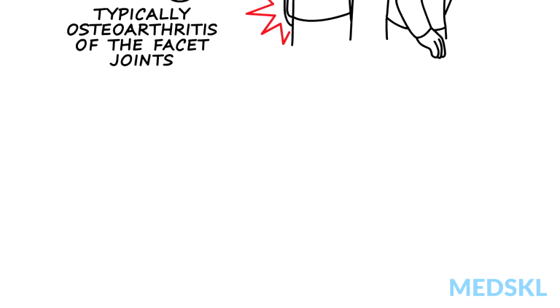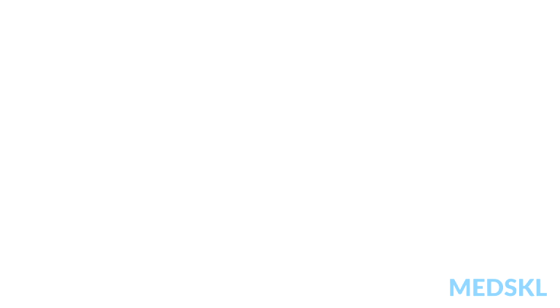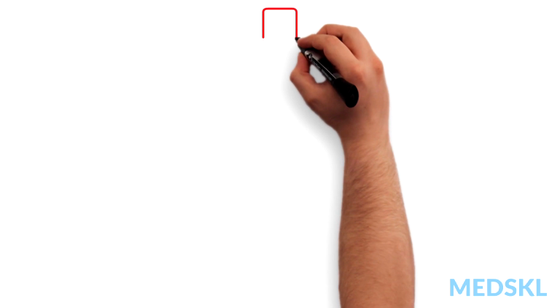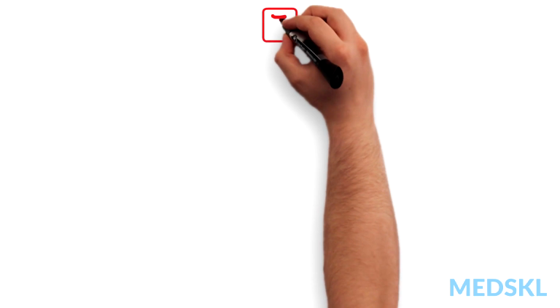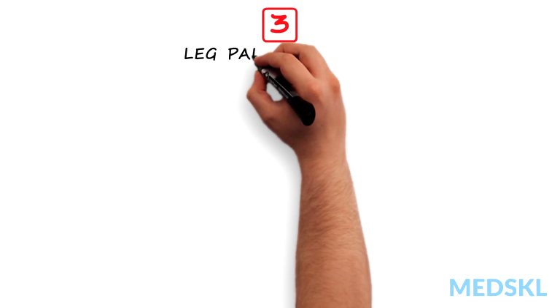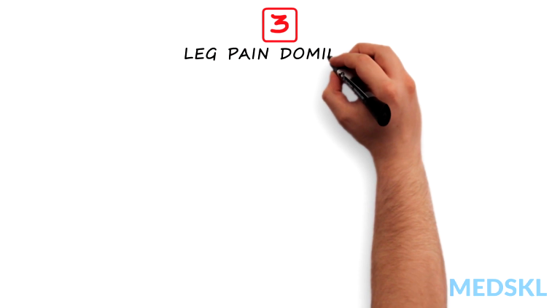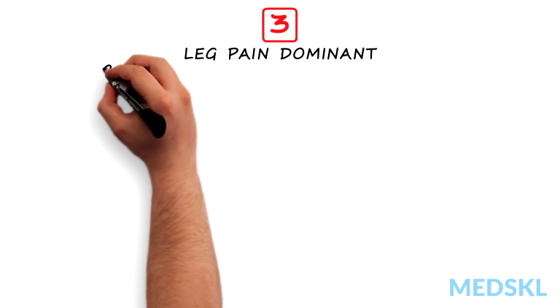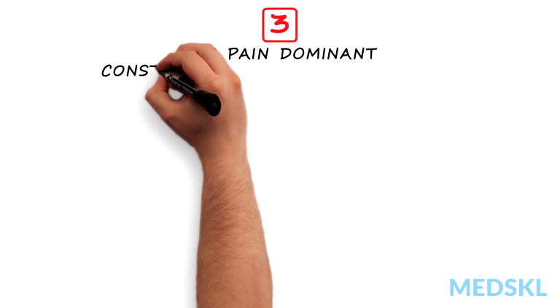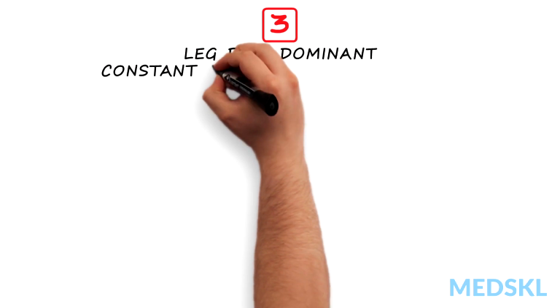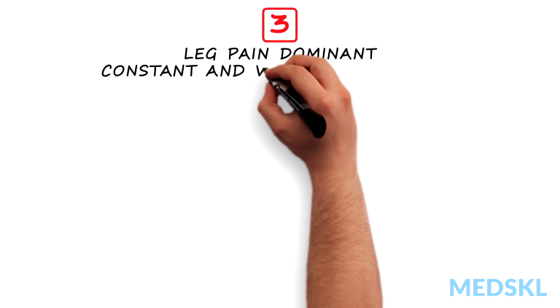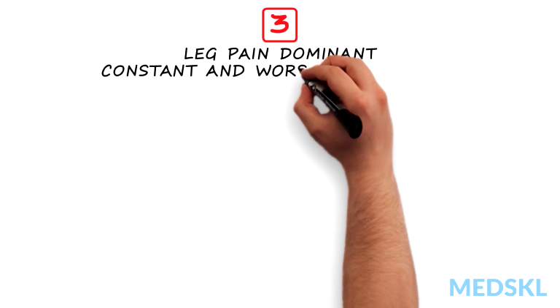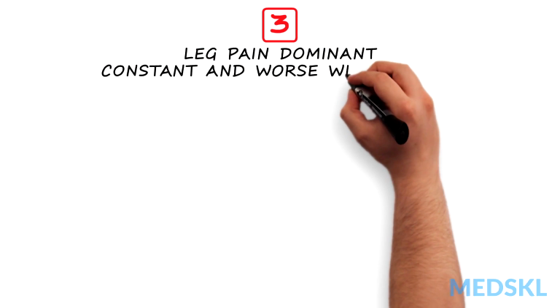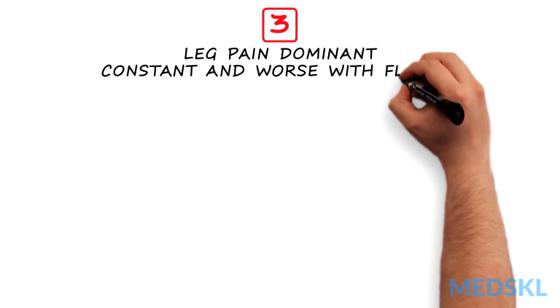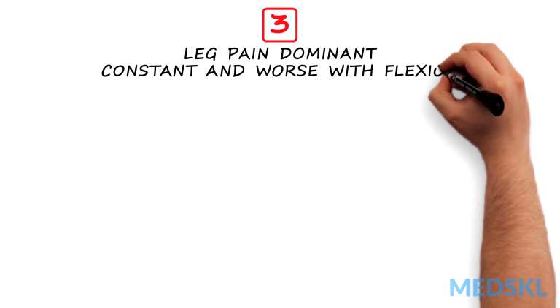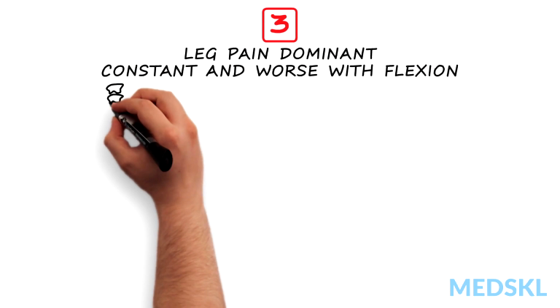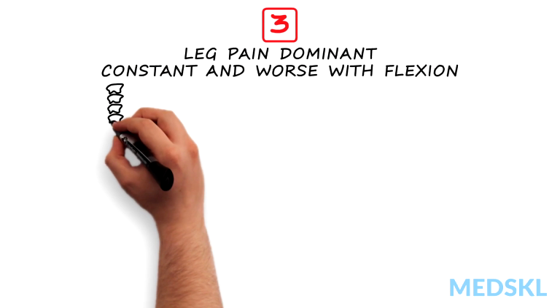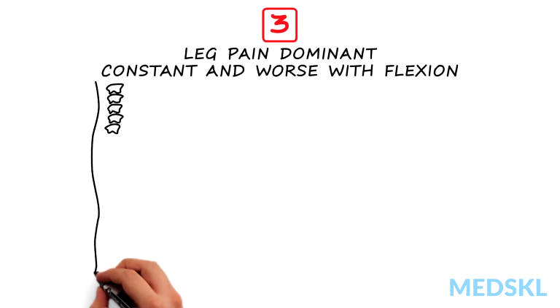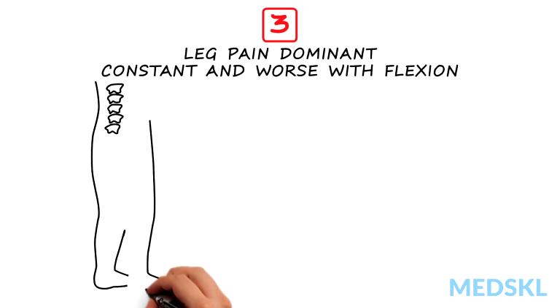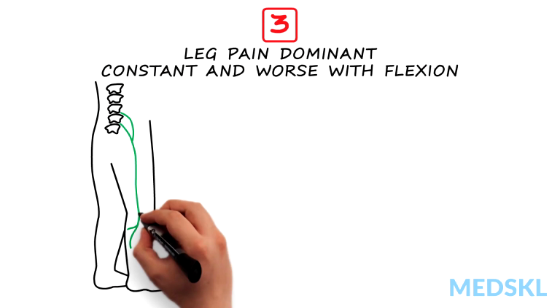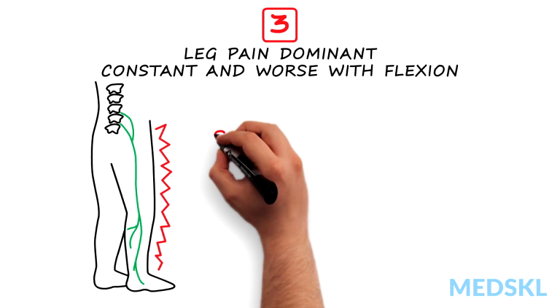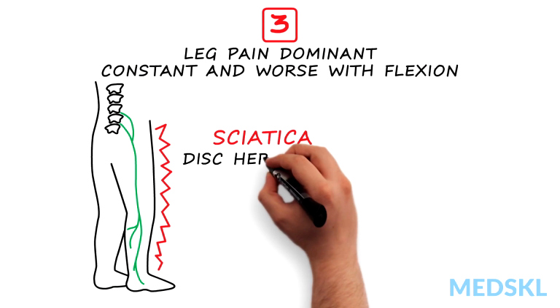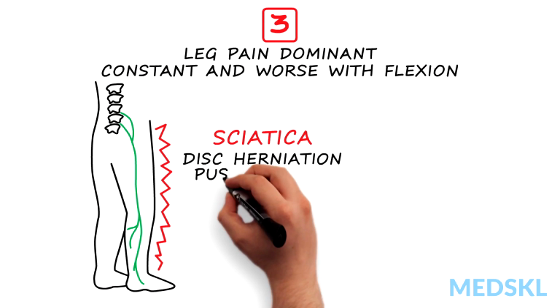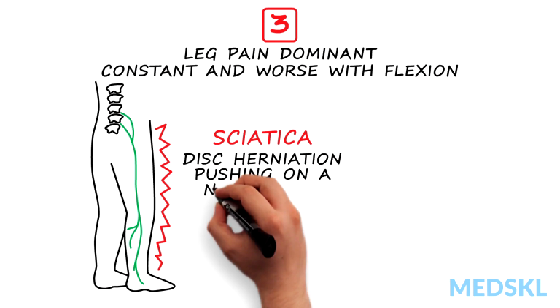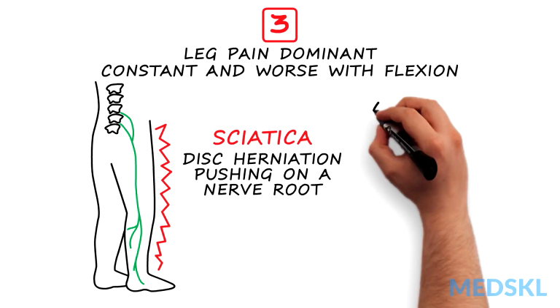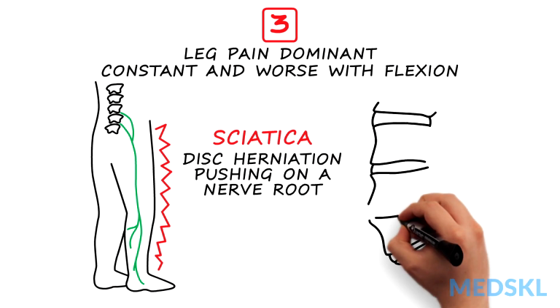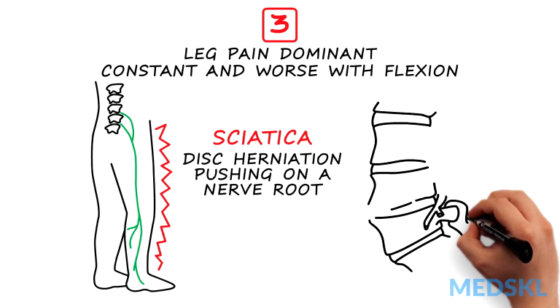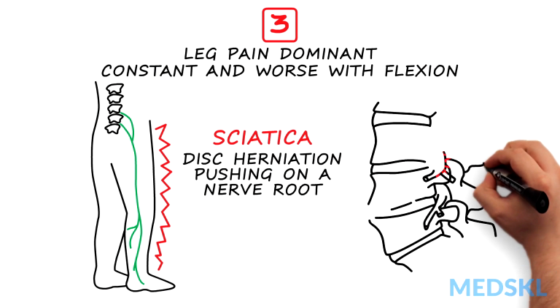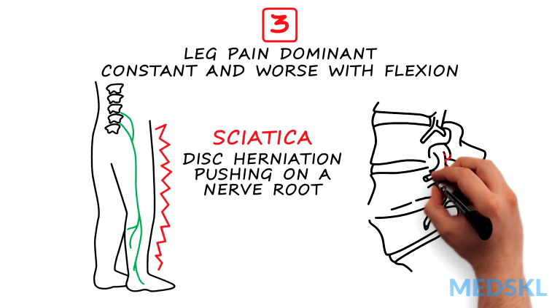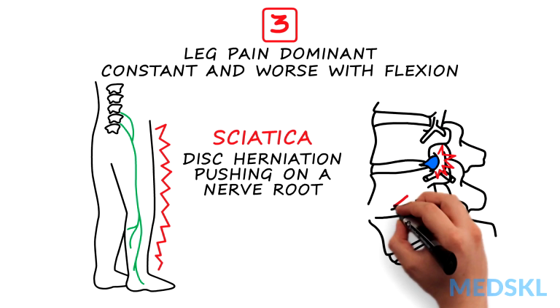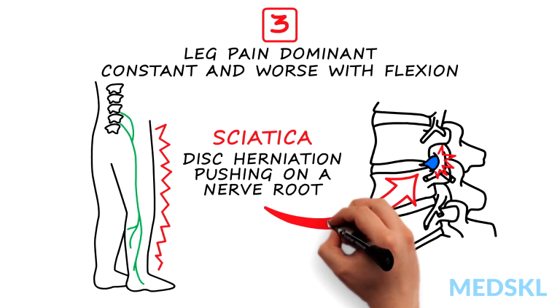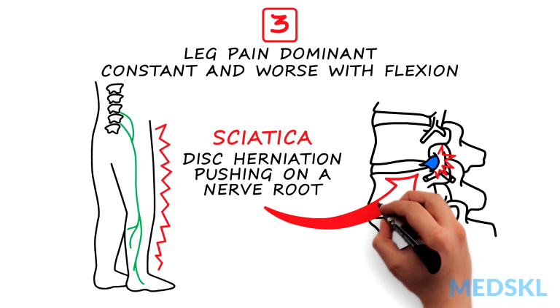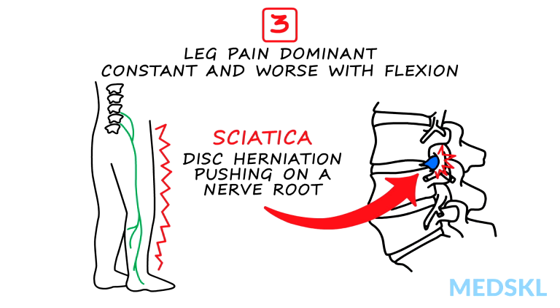Type 3: leg pain dominant, constant and worse with flexion. These patients are your typical sciatica patients, which comes from a disc herniation pushing on a nerve root.